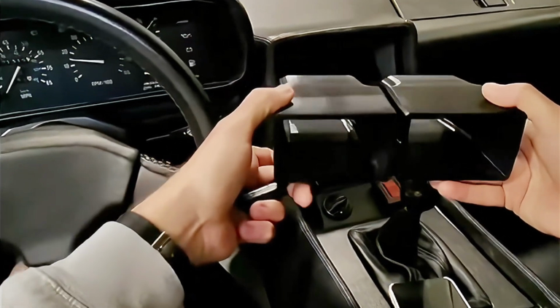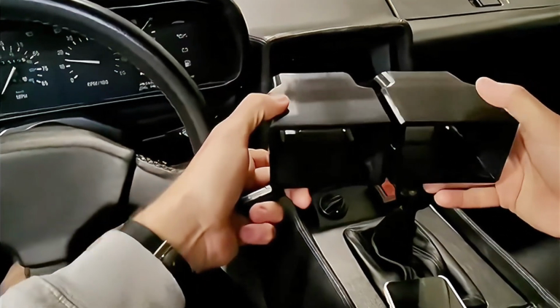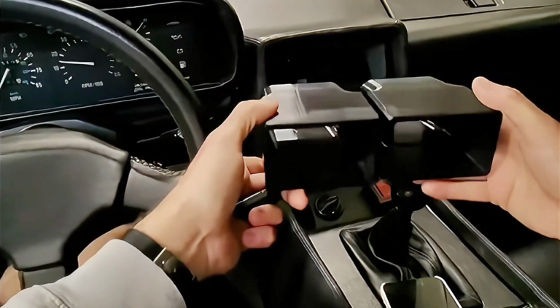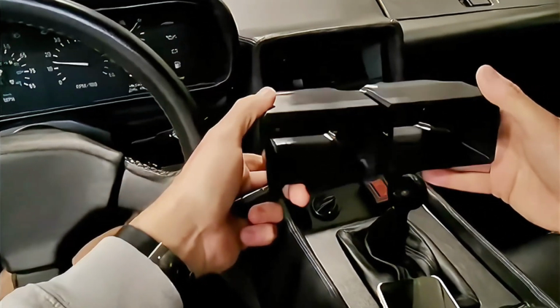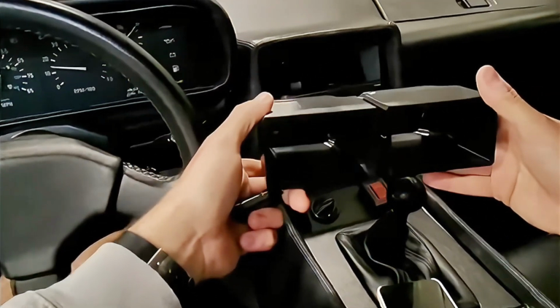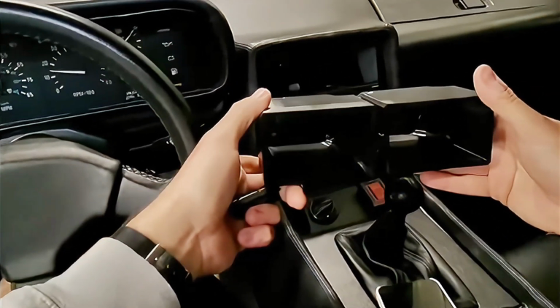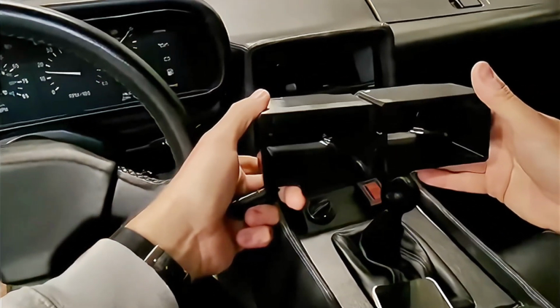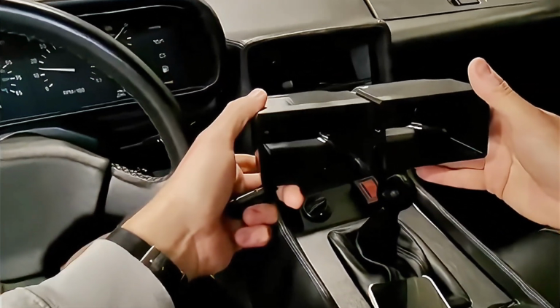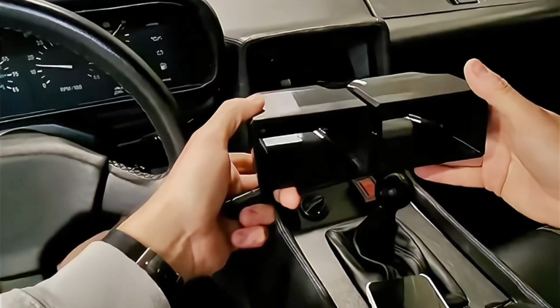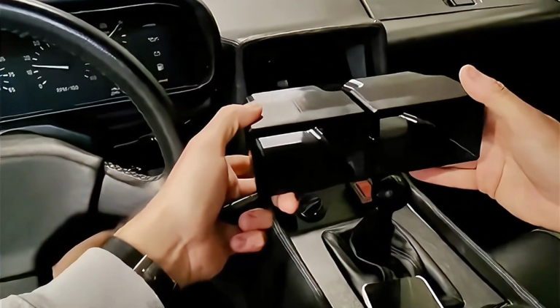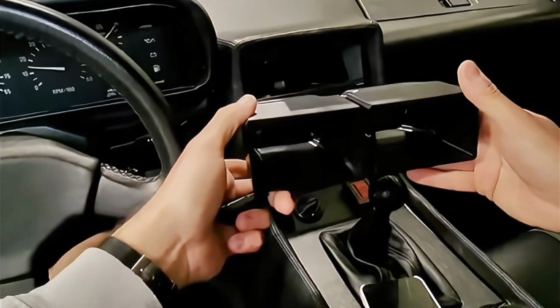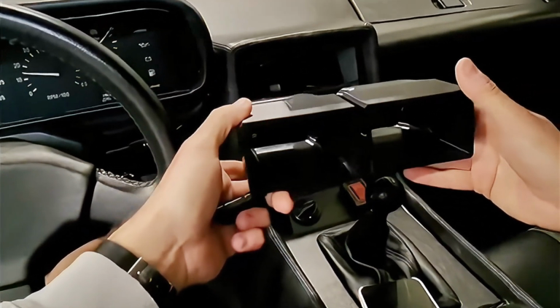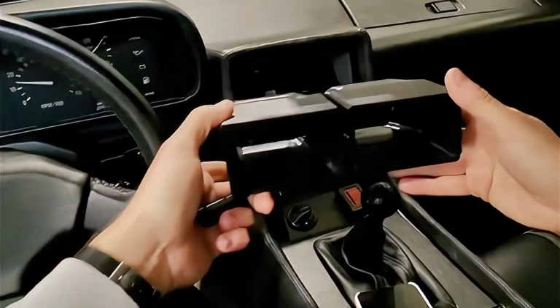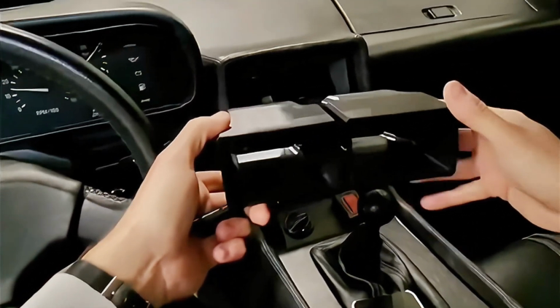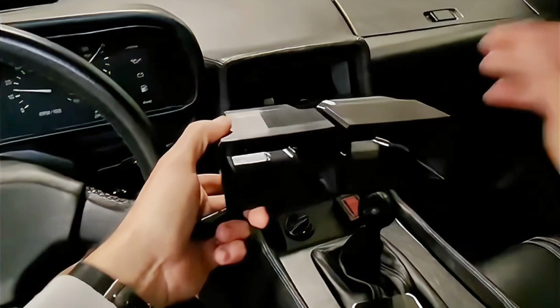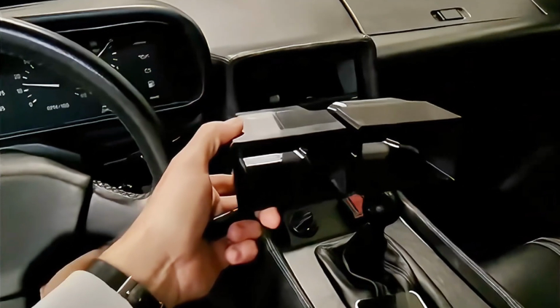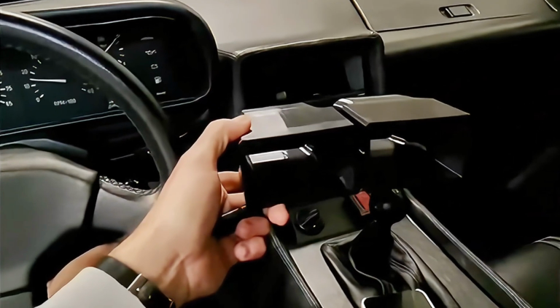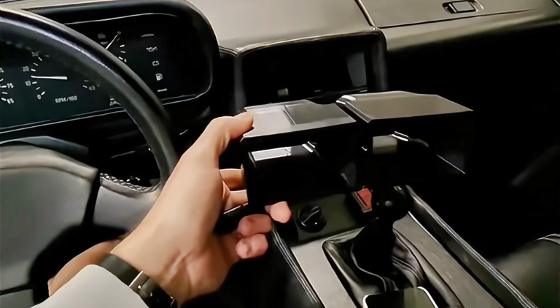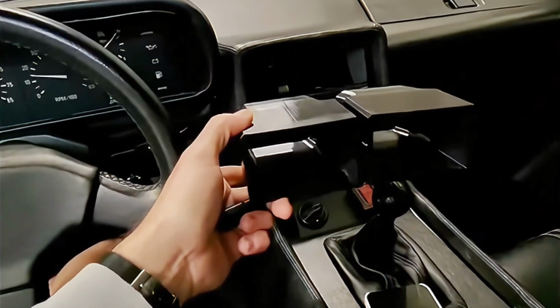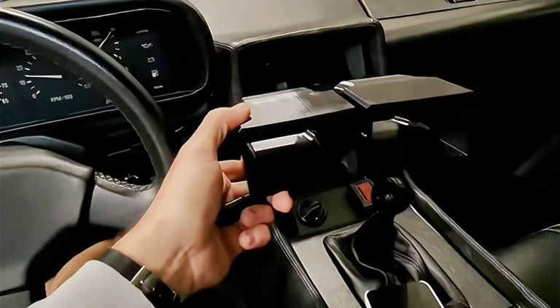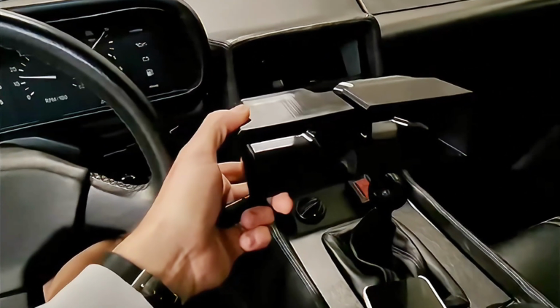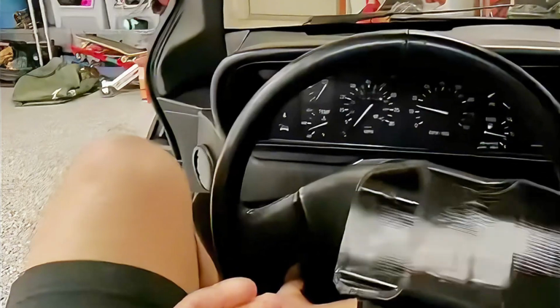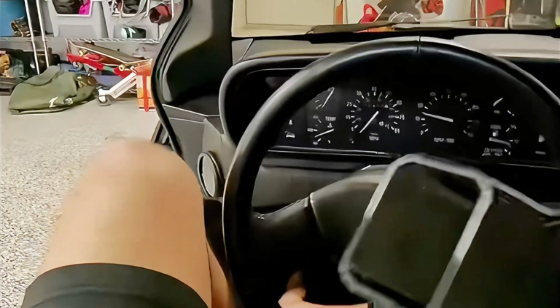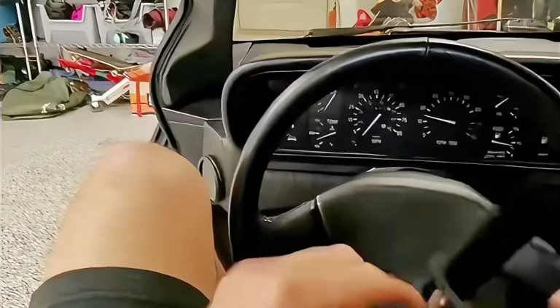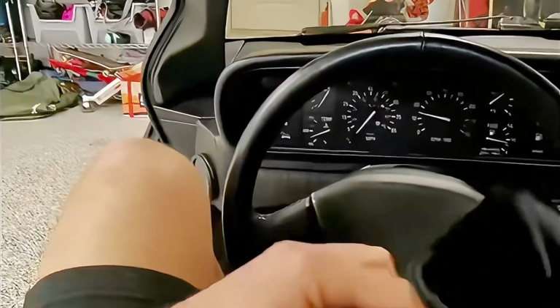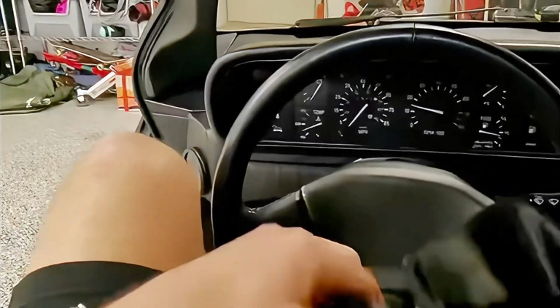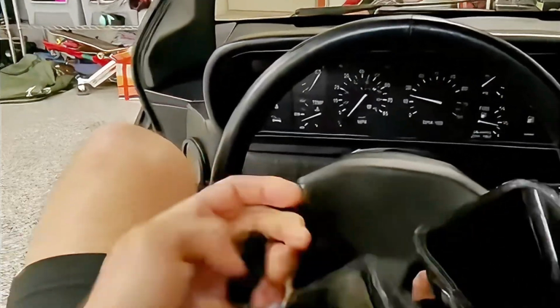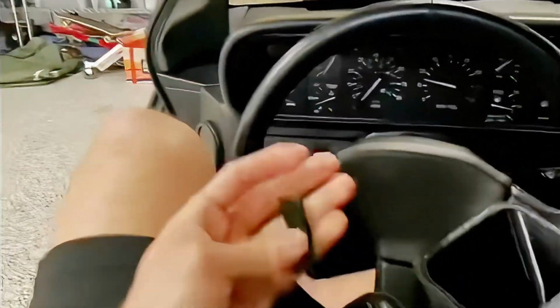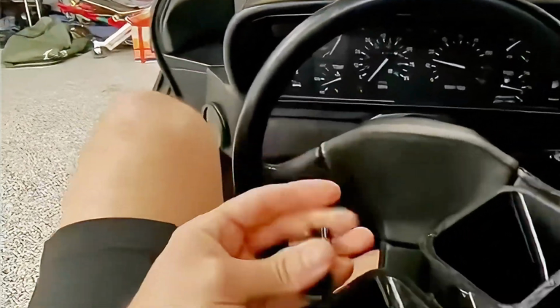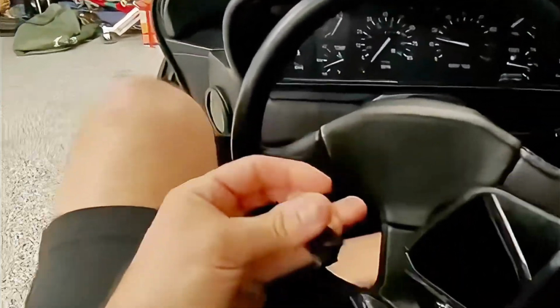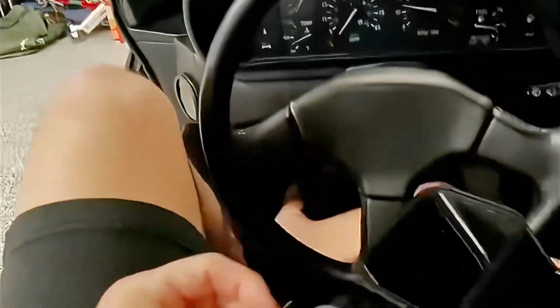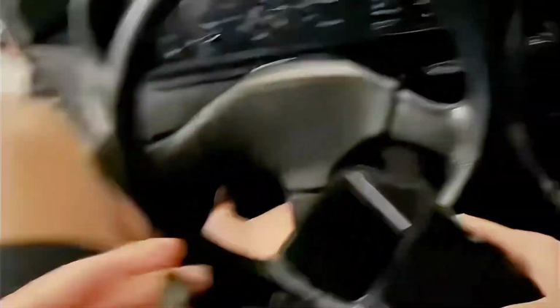It will allow you to just slide directly into this preformed 3D printed HVAC channel. We're going to figure that out right now. This part right here is solid.